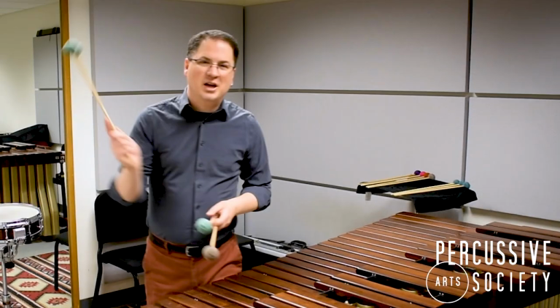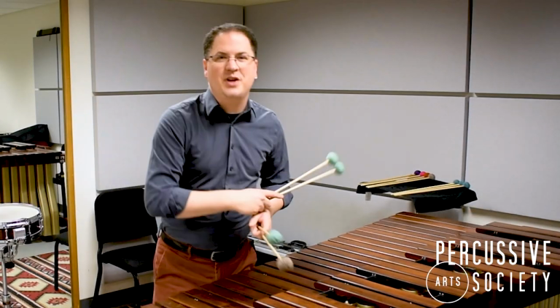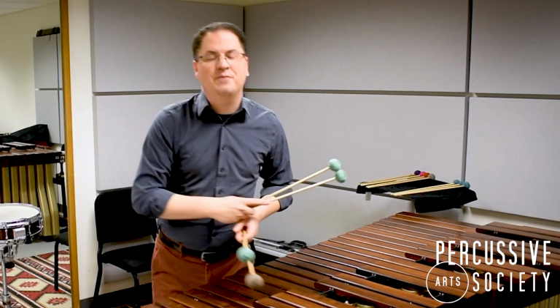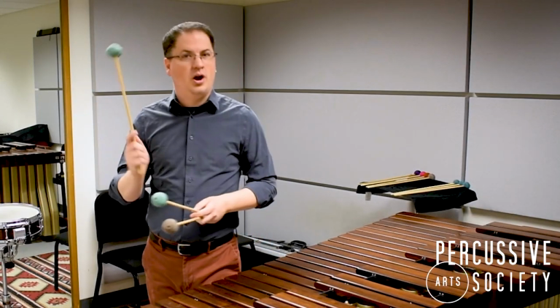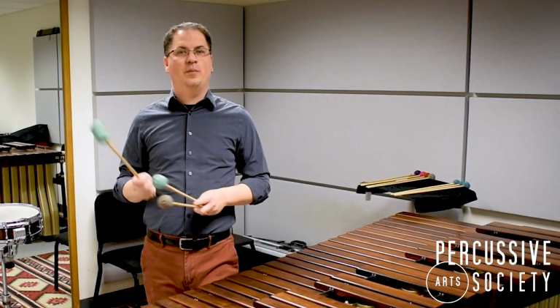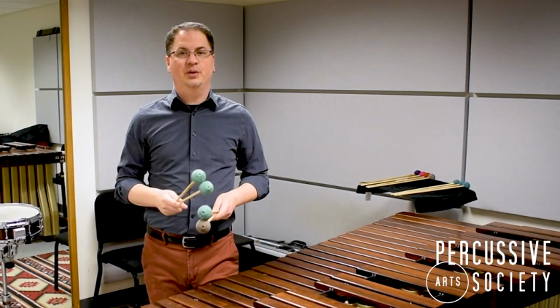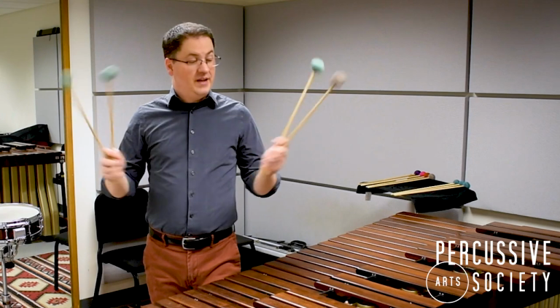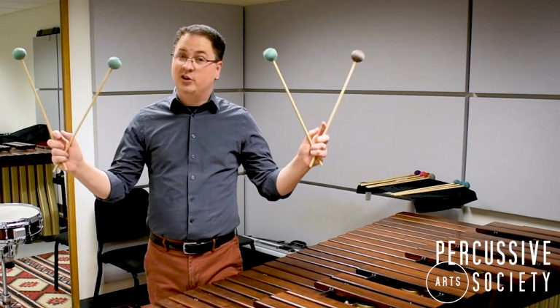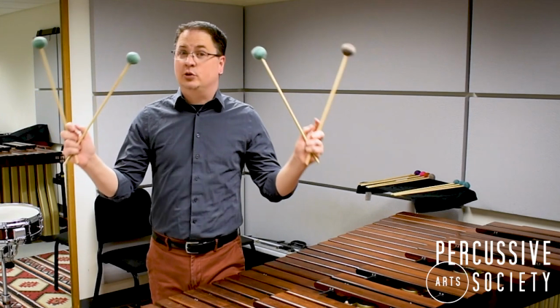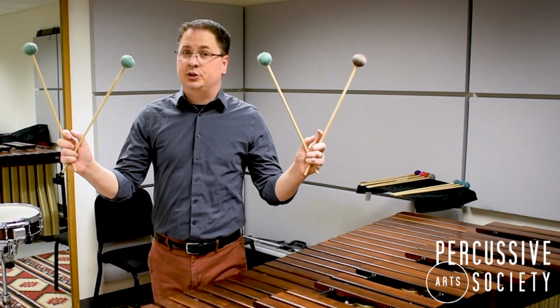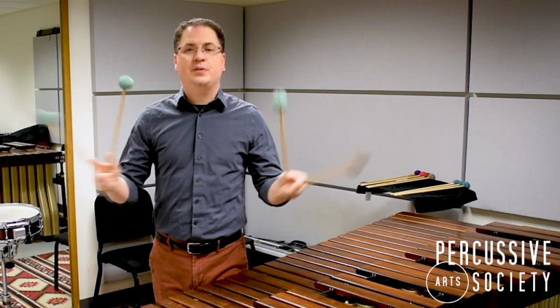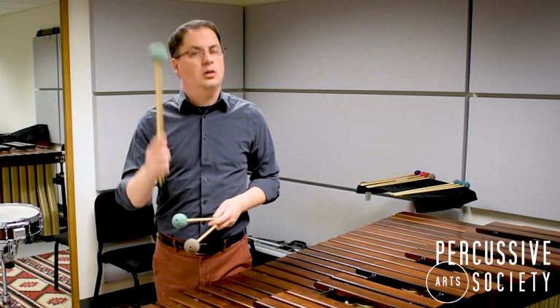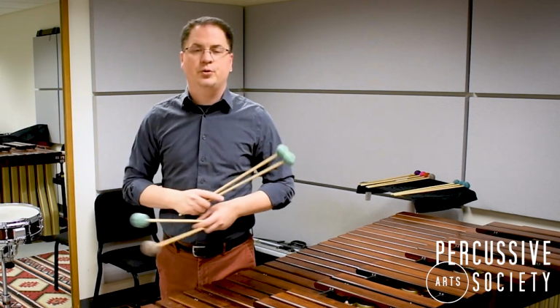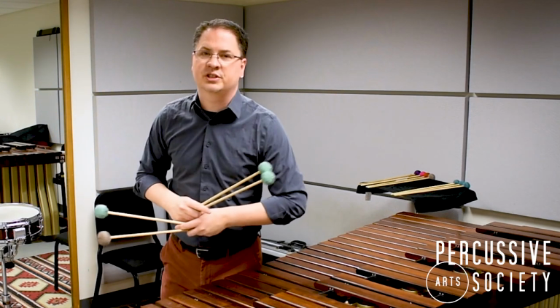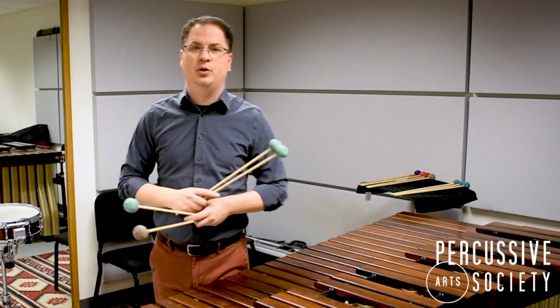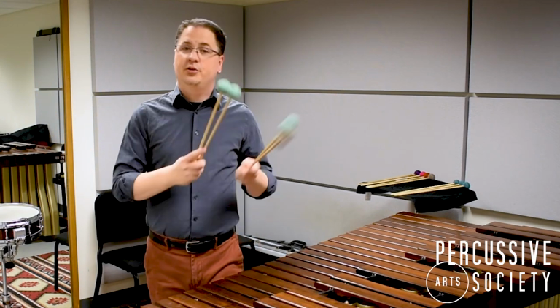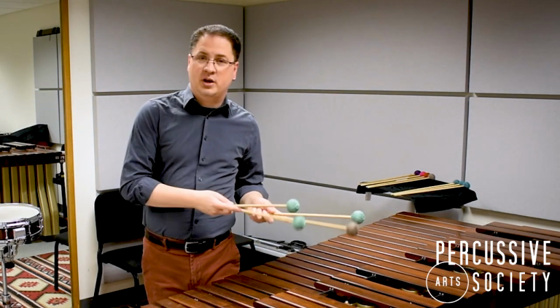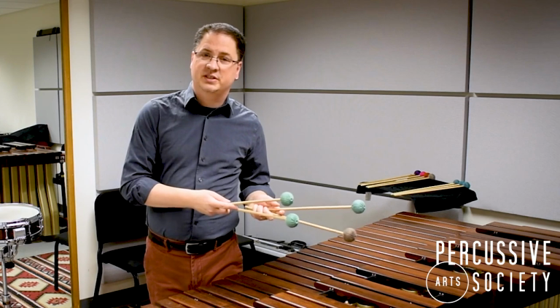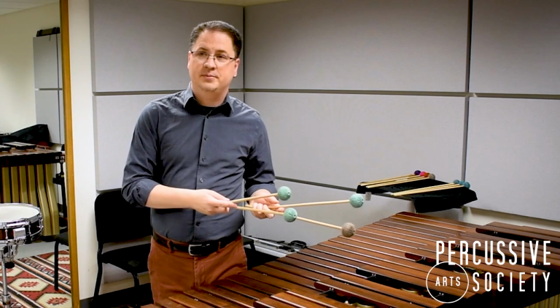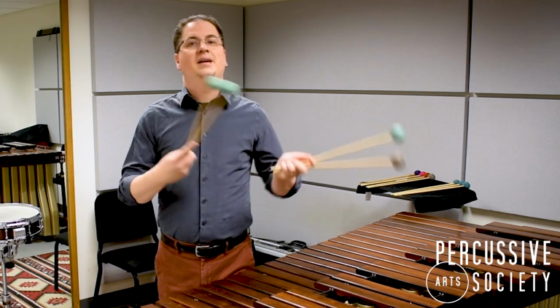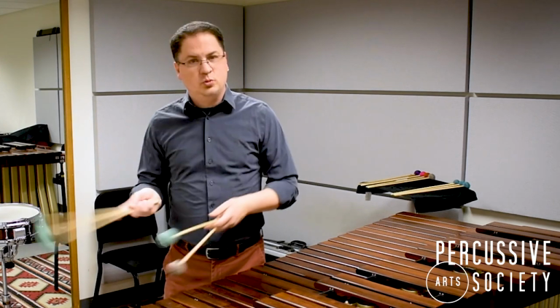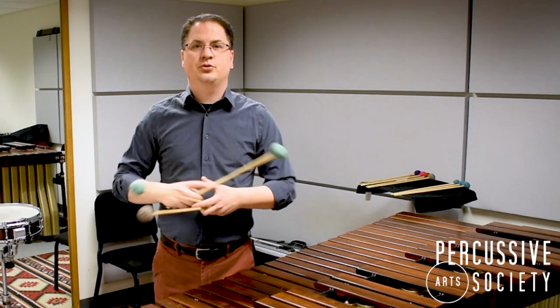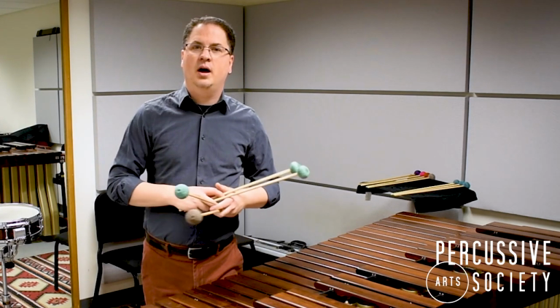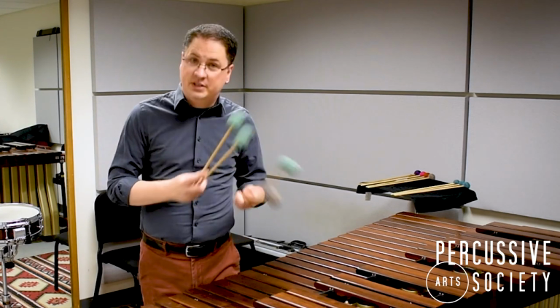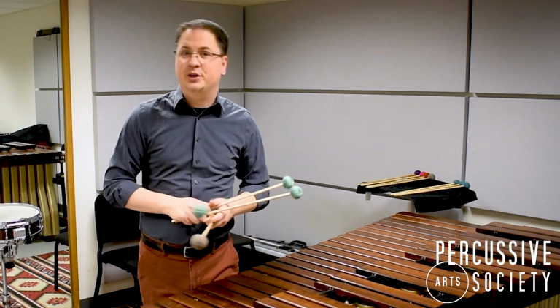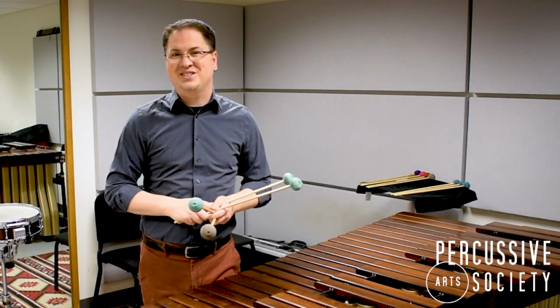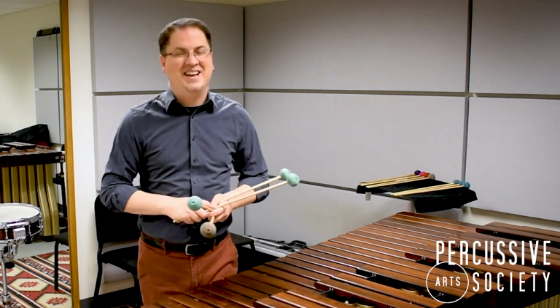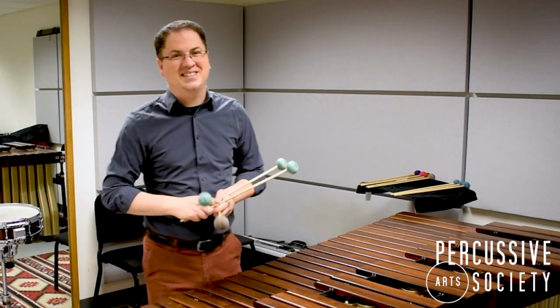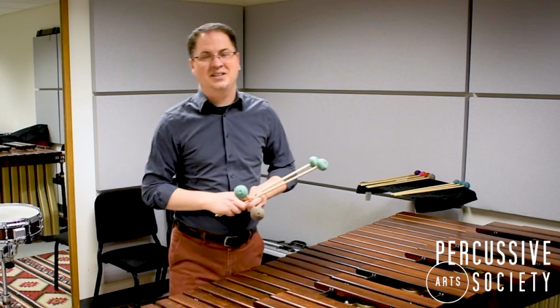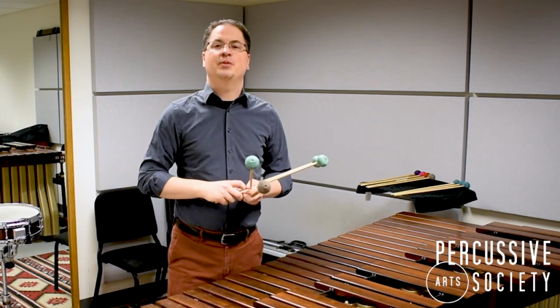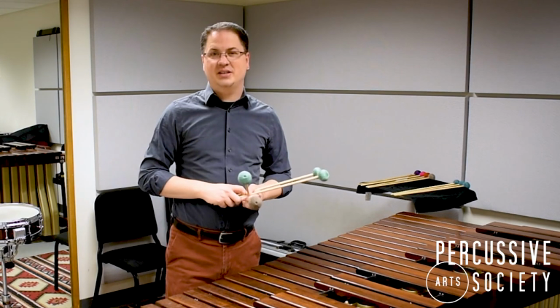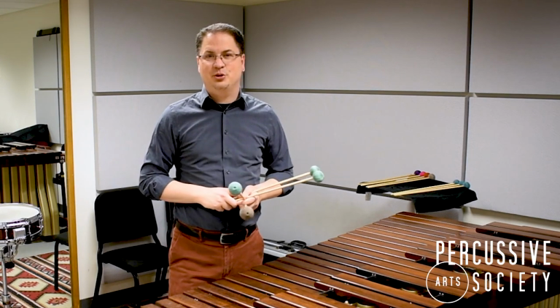If you're interested in learning traditional grip, there are a lot of resources available through the Percussive Arts Society website, as well as through various other publications. And that is today's lesson from the PAS Classroom.